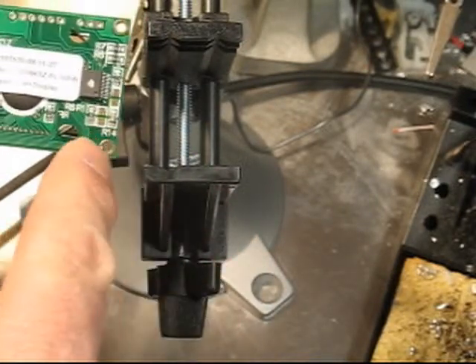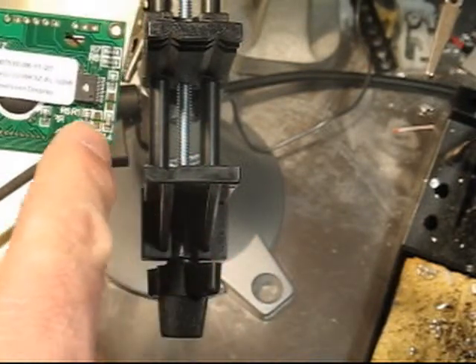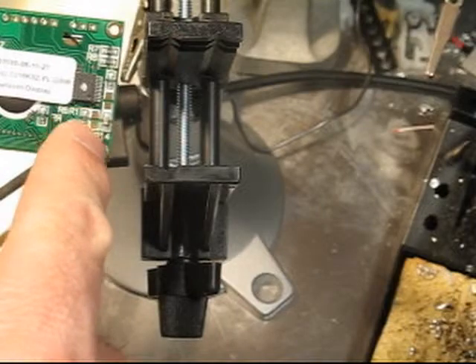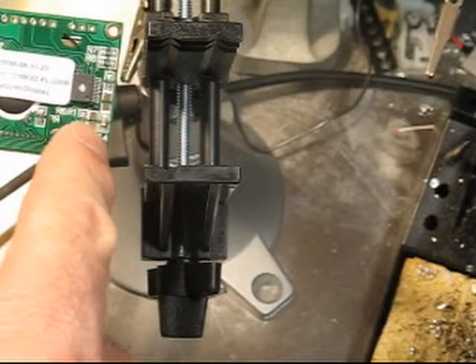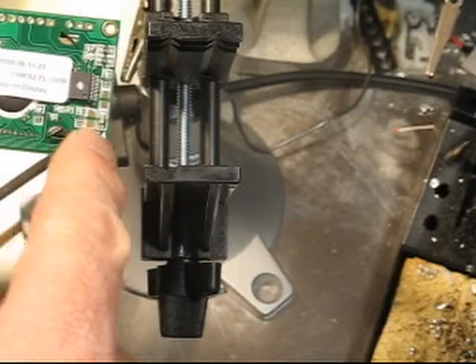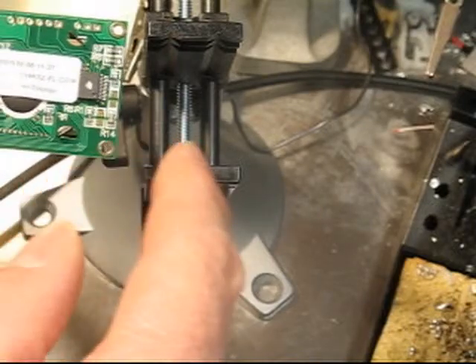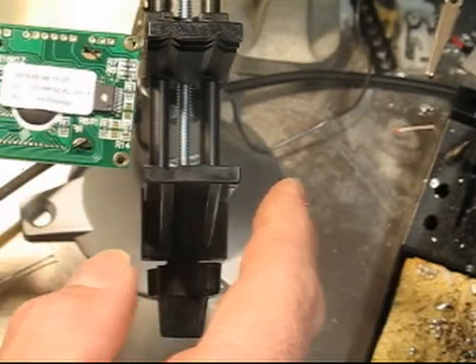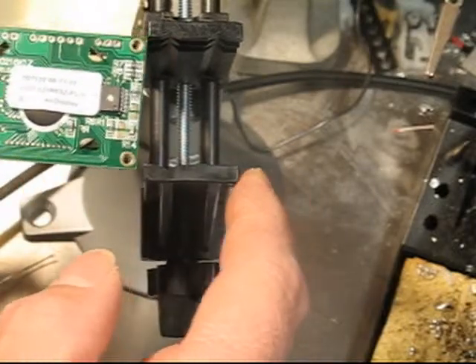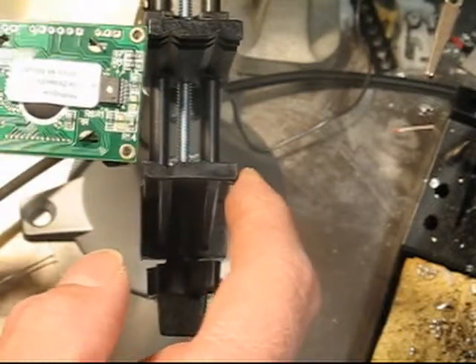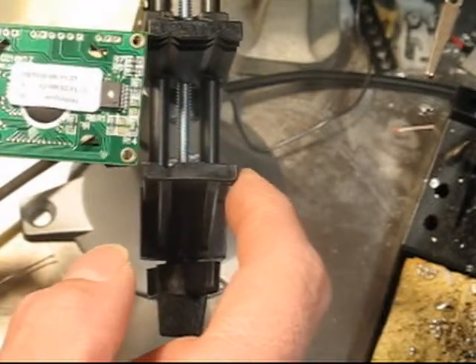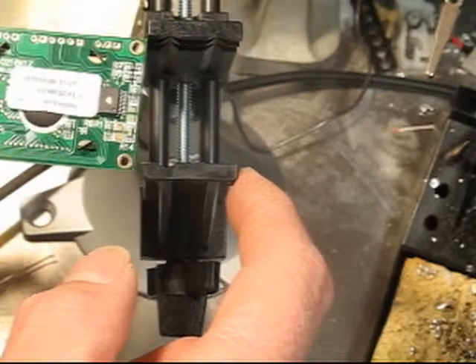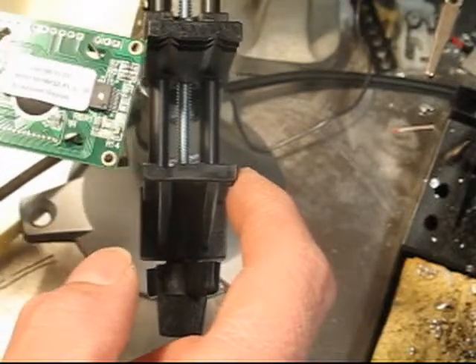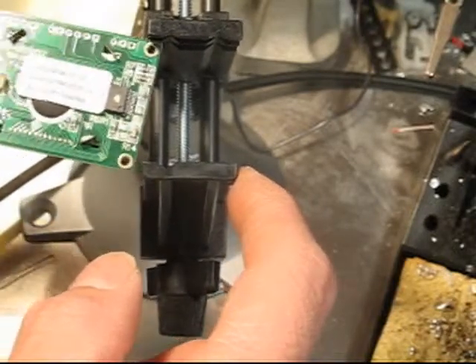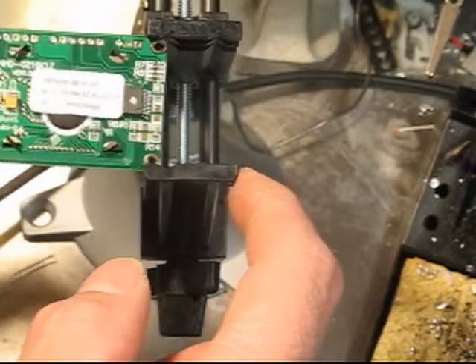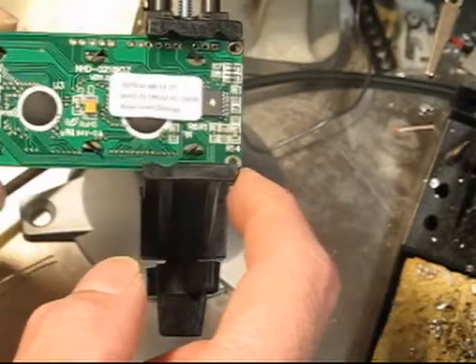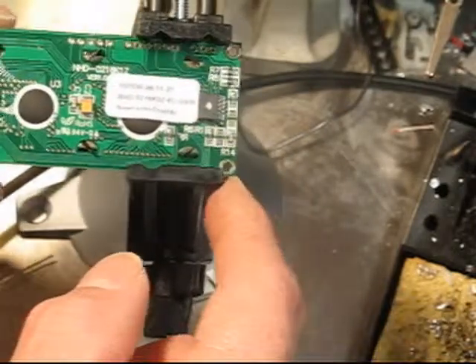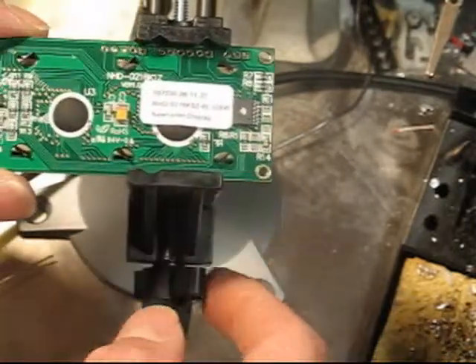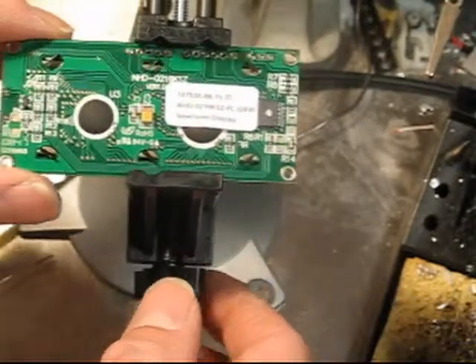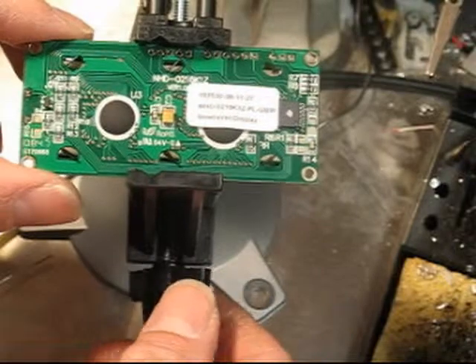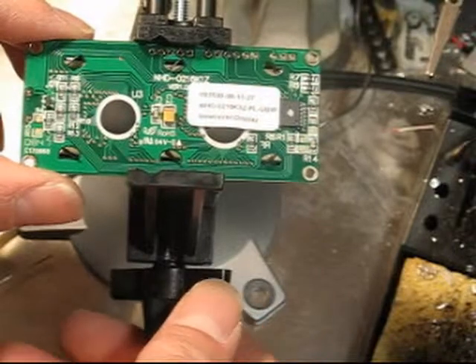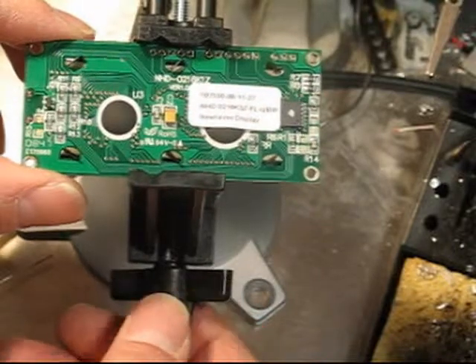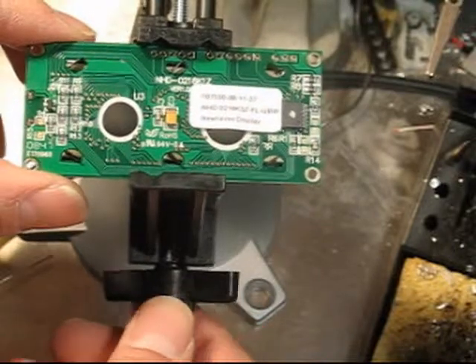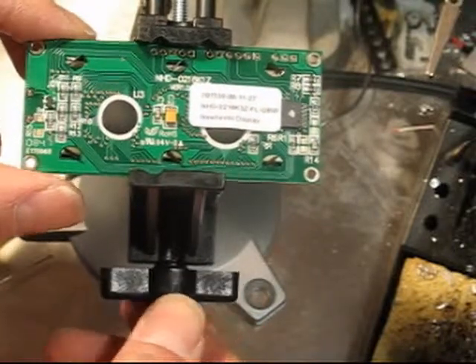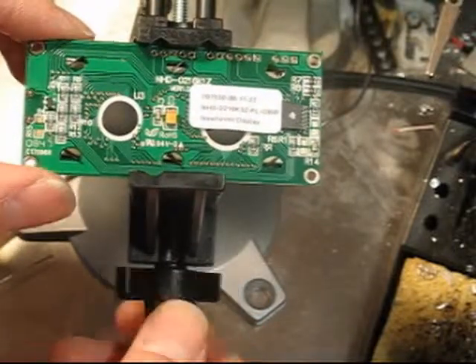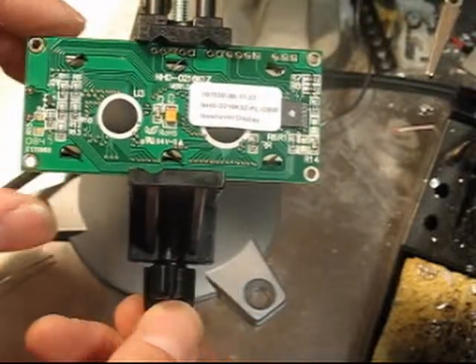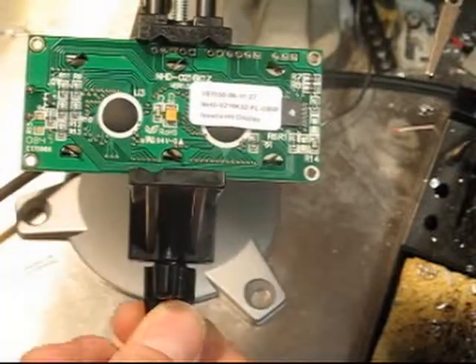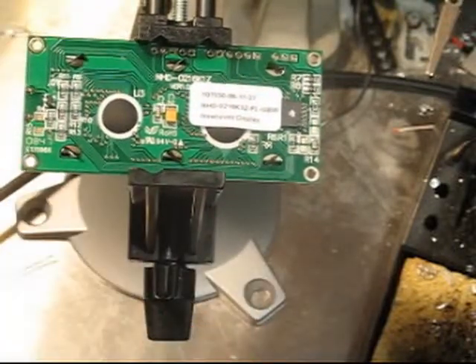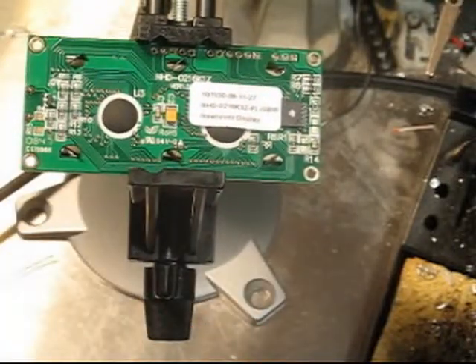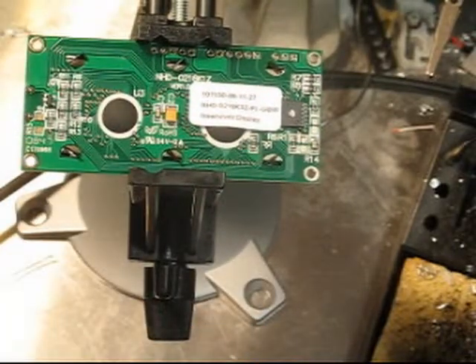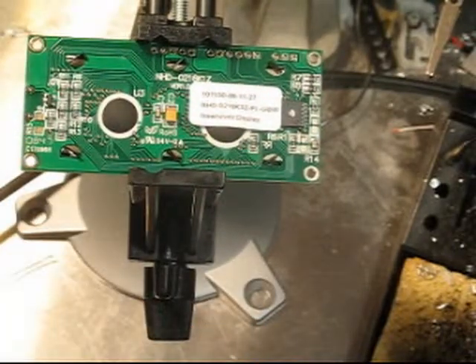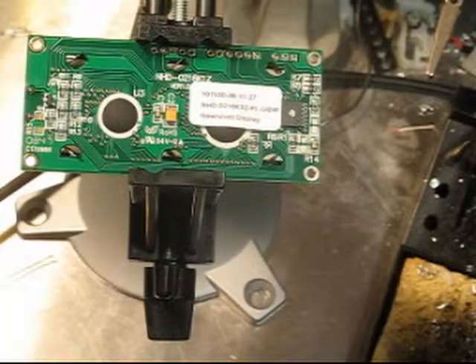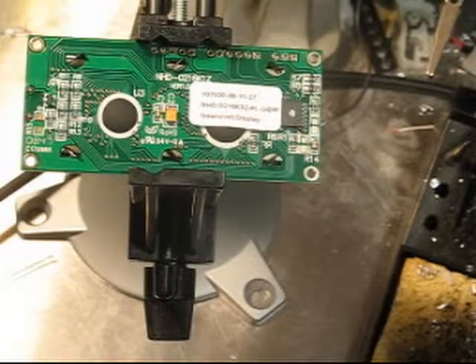There's also a jumper that has to be put in here, so I'm going to do that. By the way, it's labeled New Haven Displays.